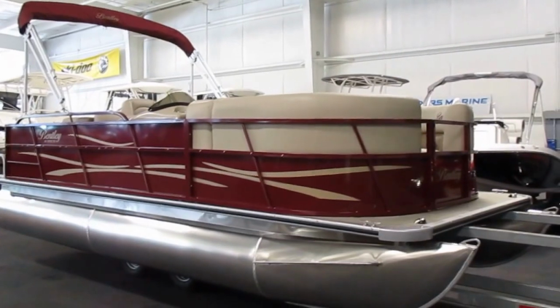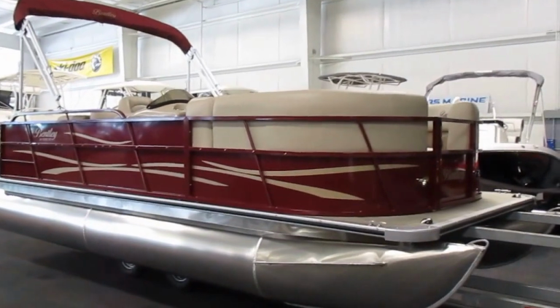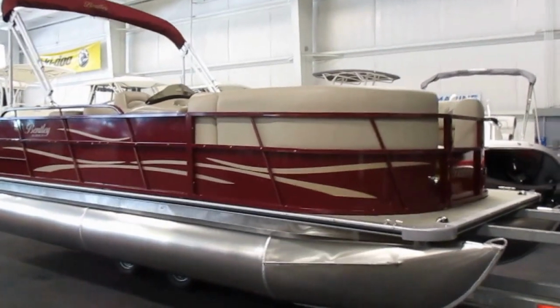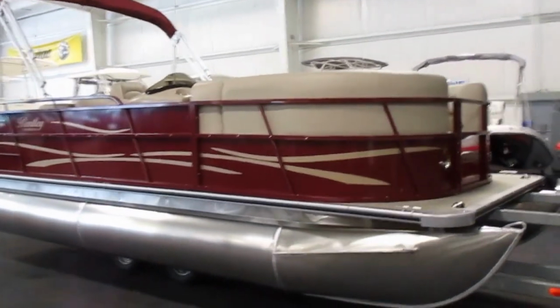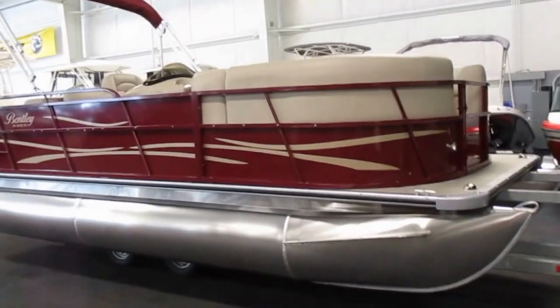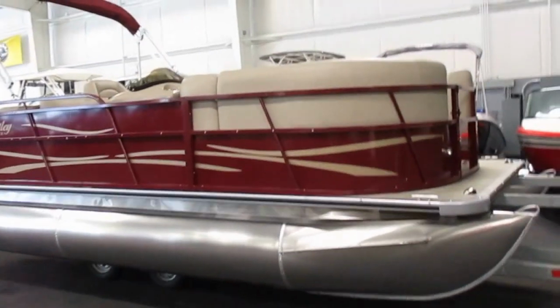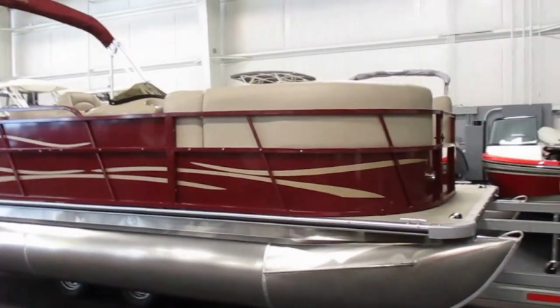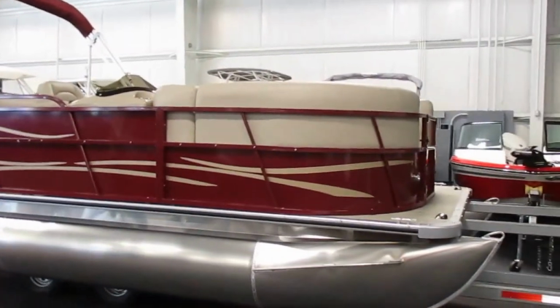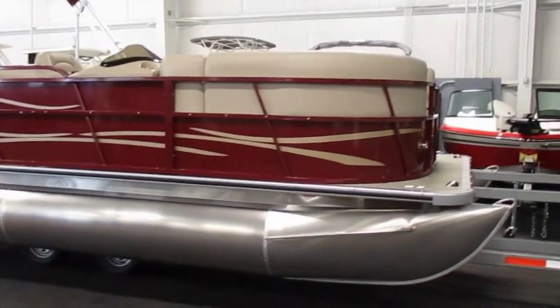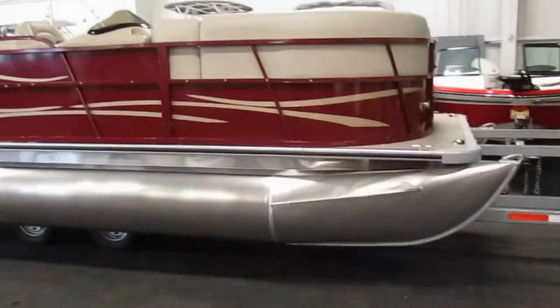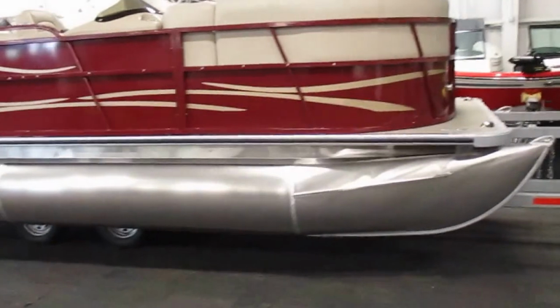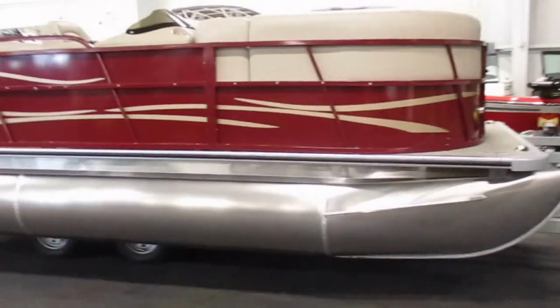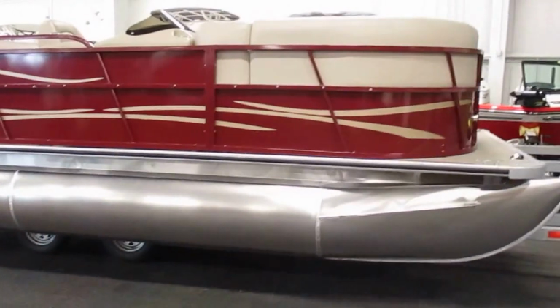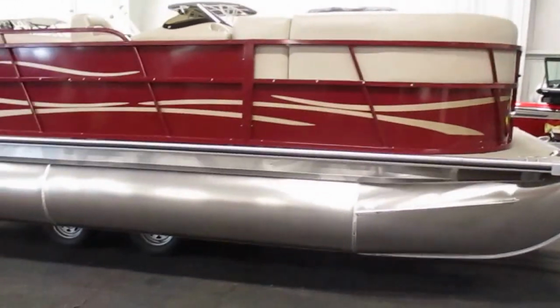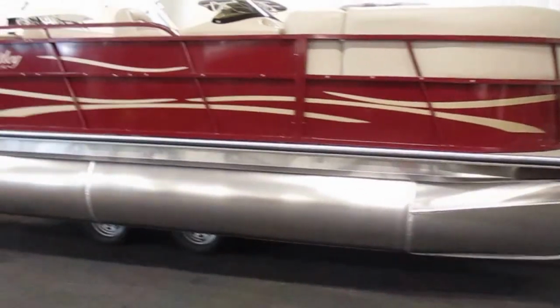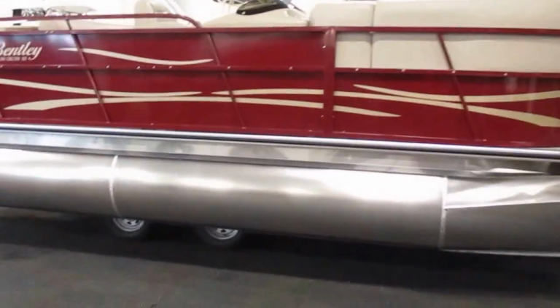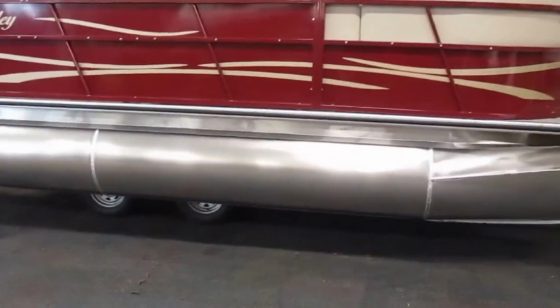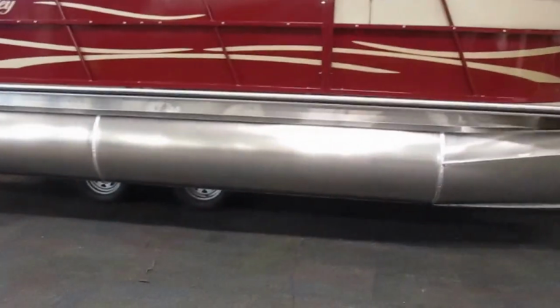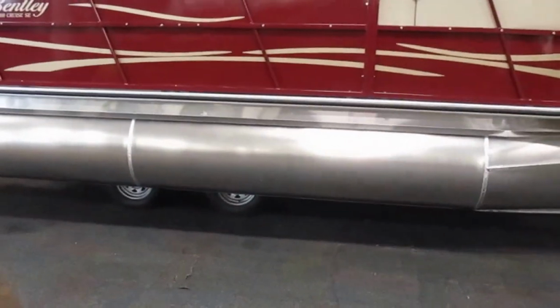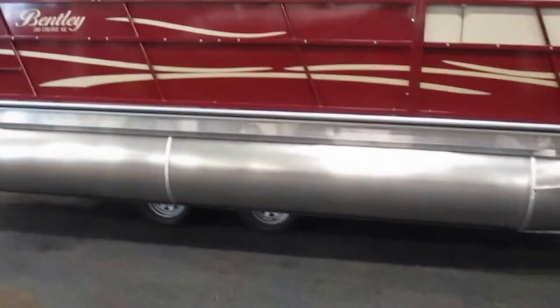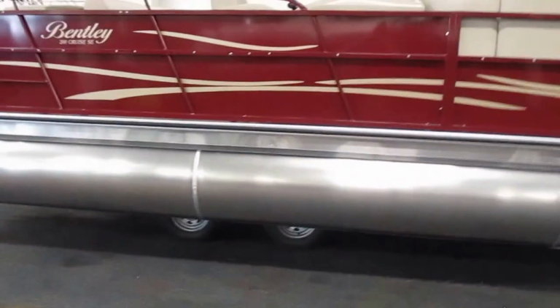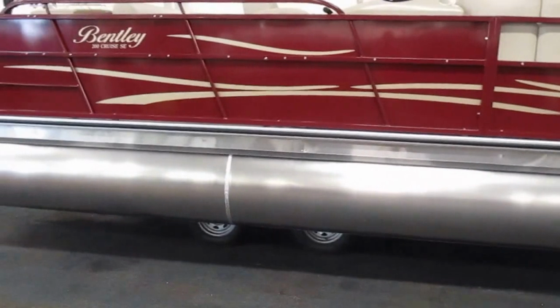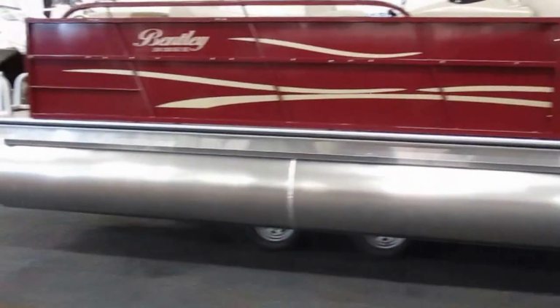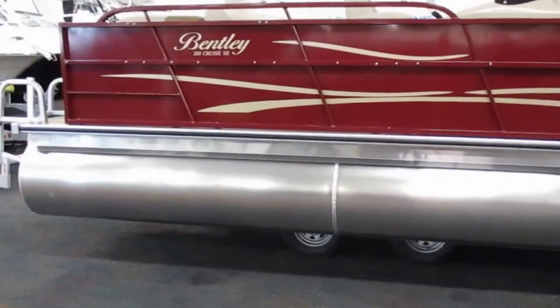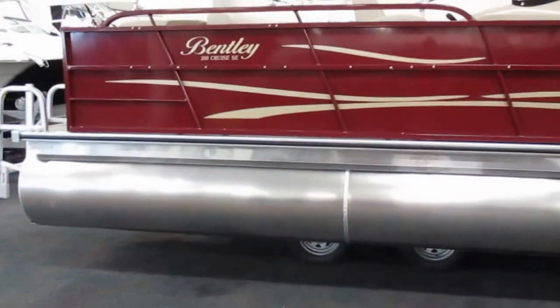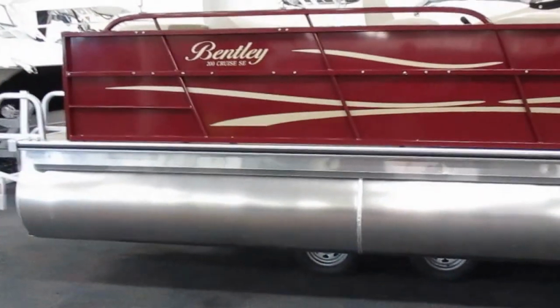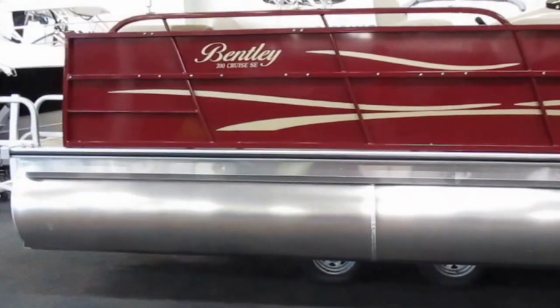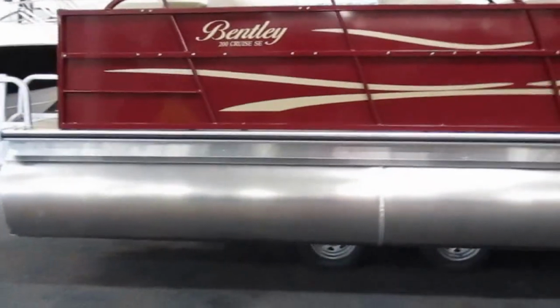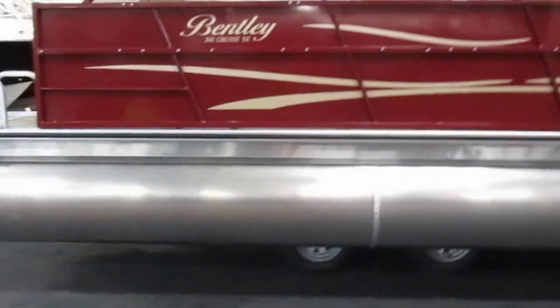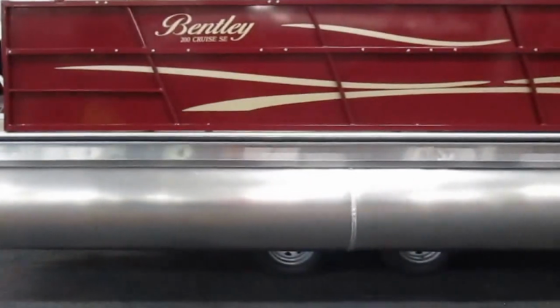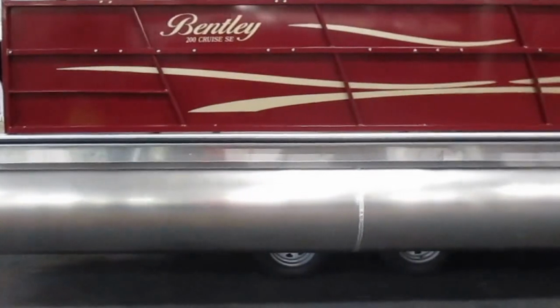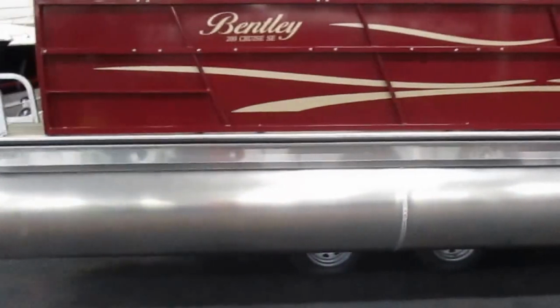2017 Bentley 200 Cruze SE RE. It's got color-matched rails, bench rail spacers, and a color-coordinated bimini top.